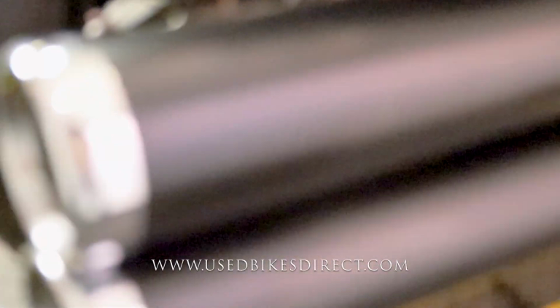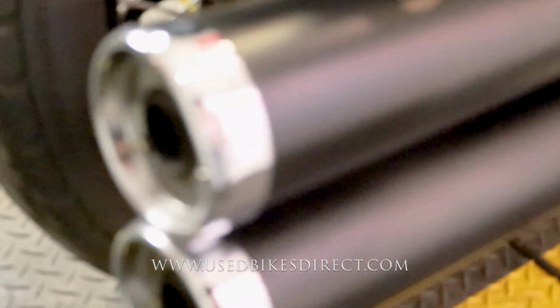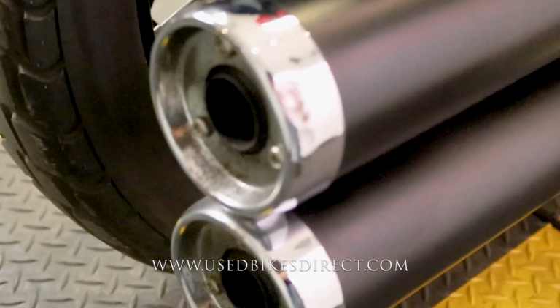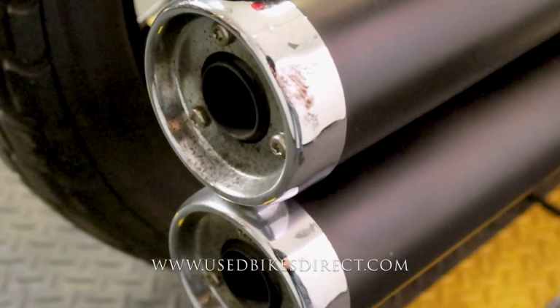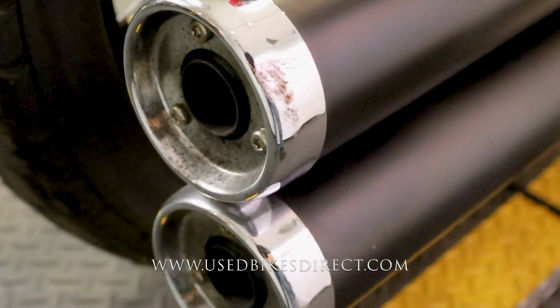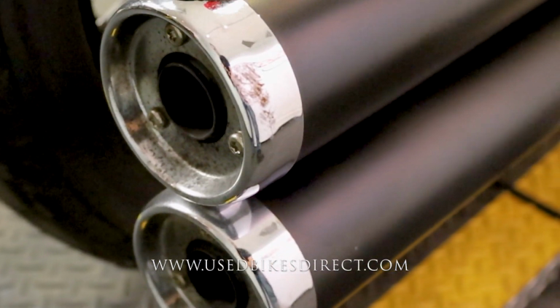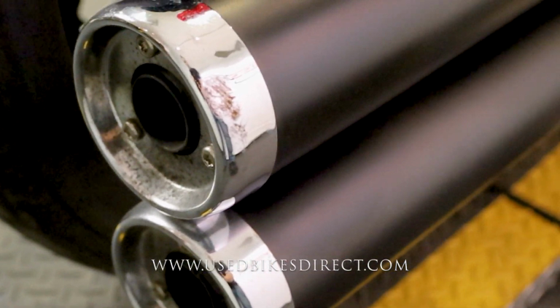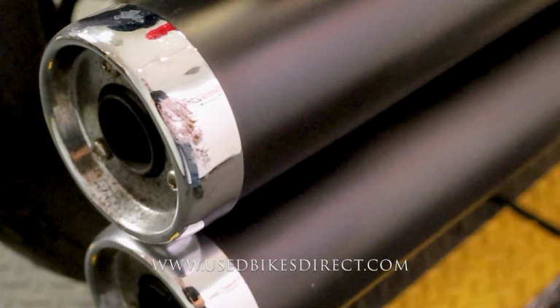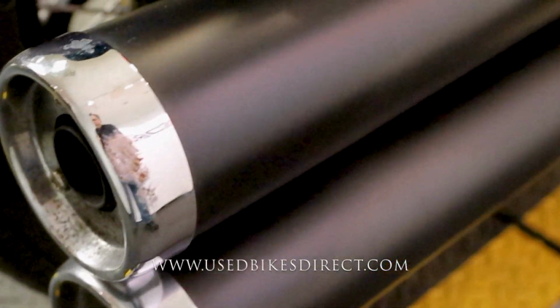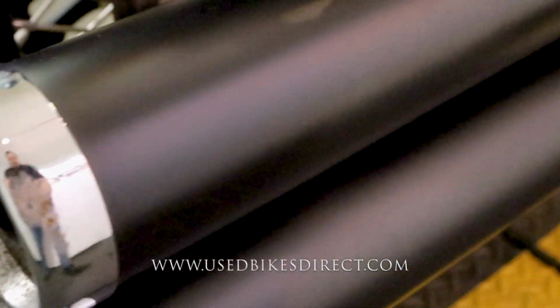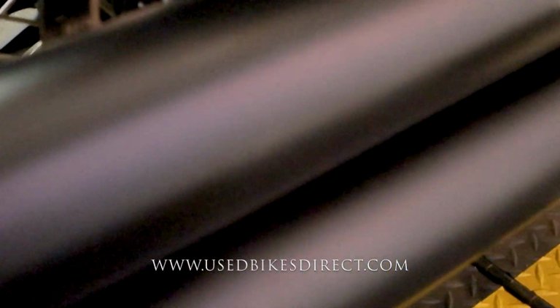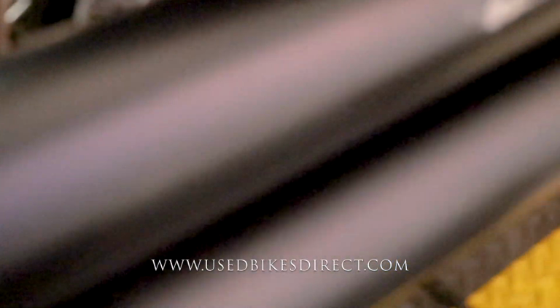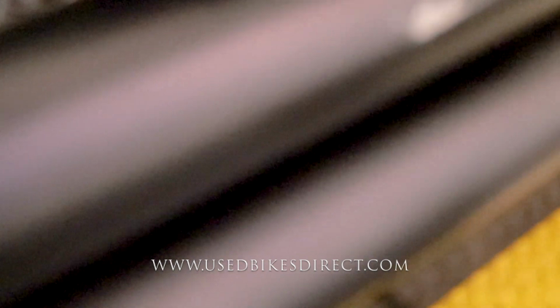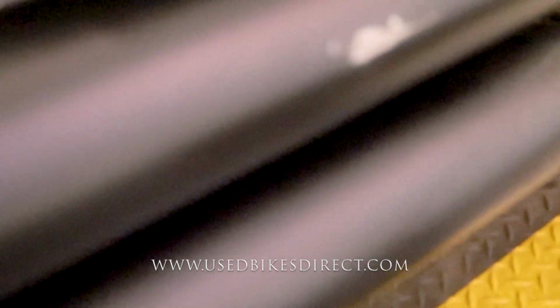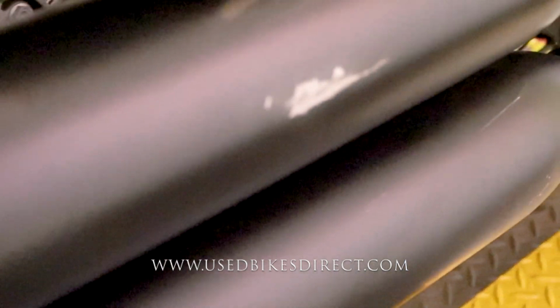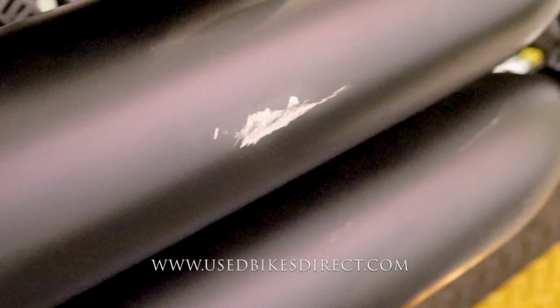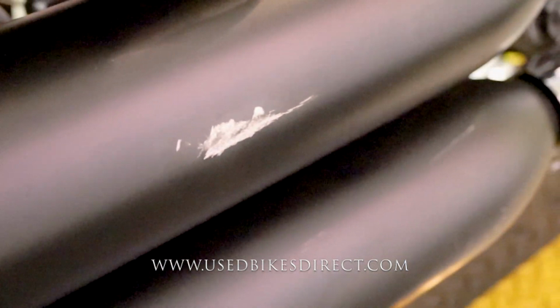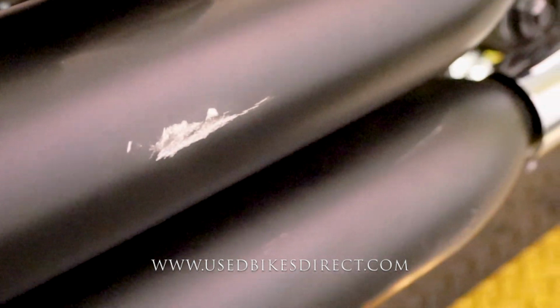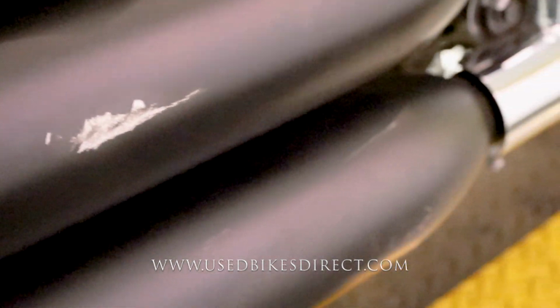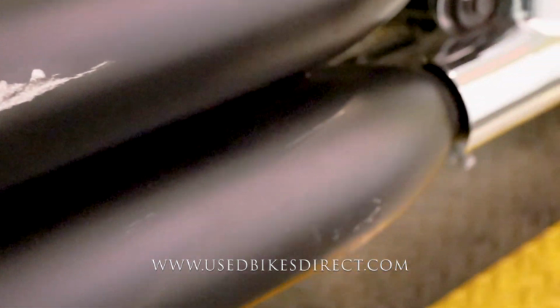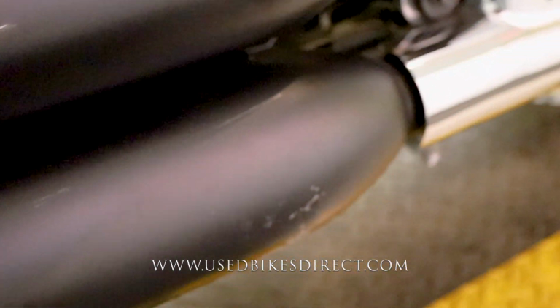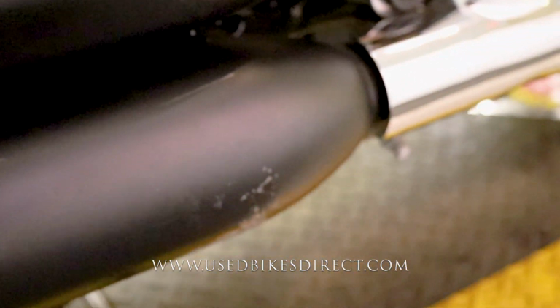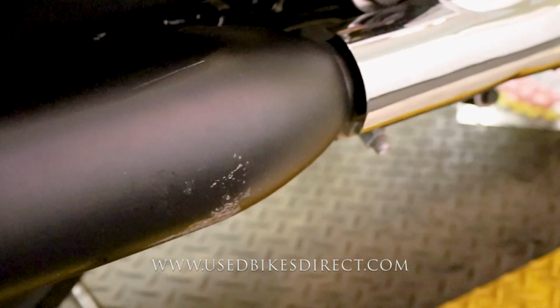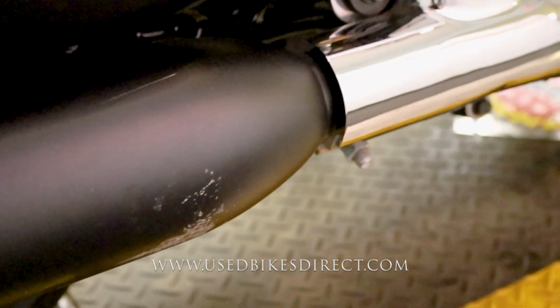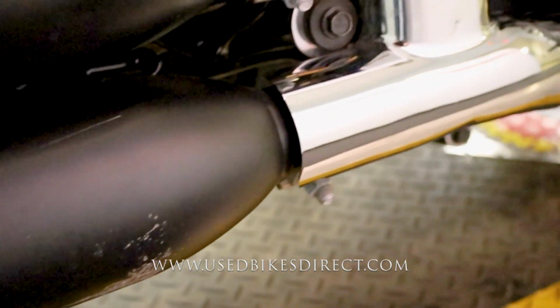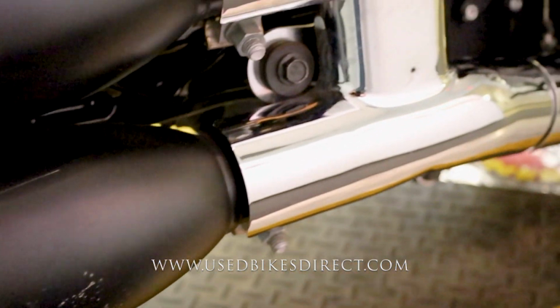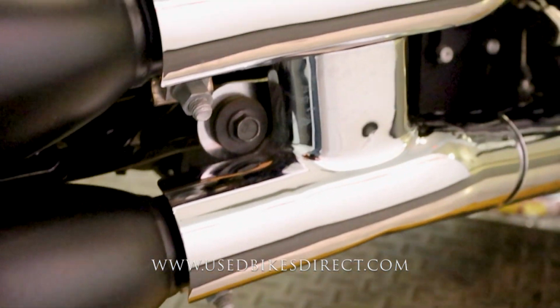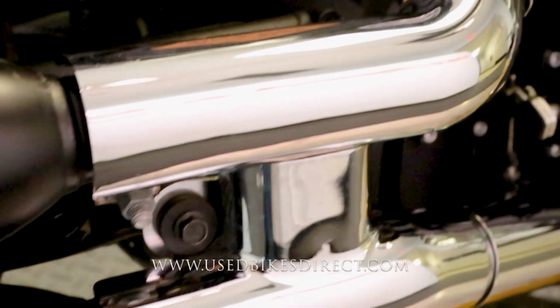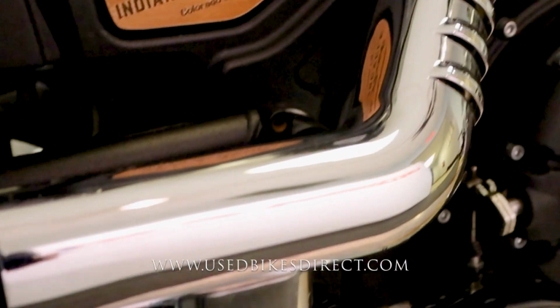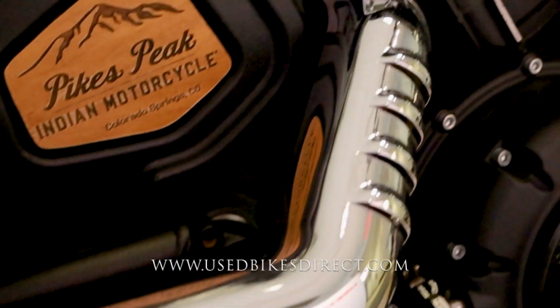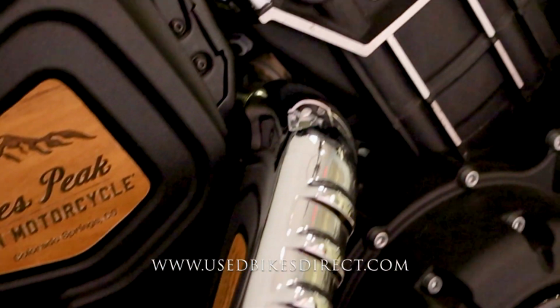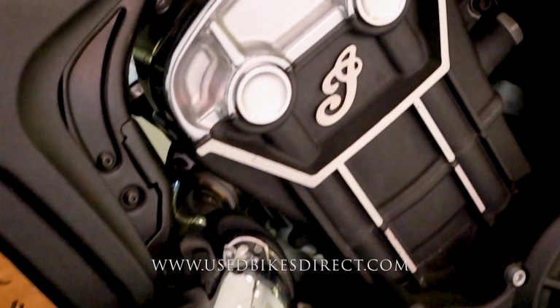It does have a few spots along the way I want to point out. Starting off here with the exhaust, you're going to notice a few scrapes on that top pipe as well as the bottom one.